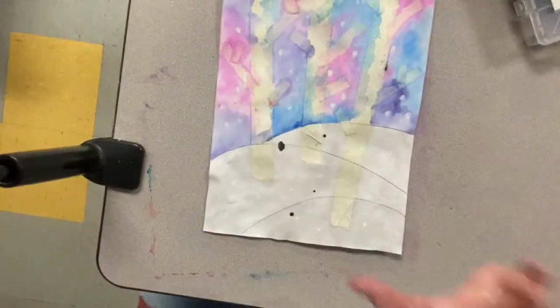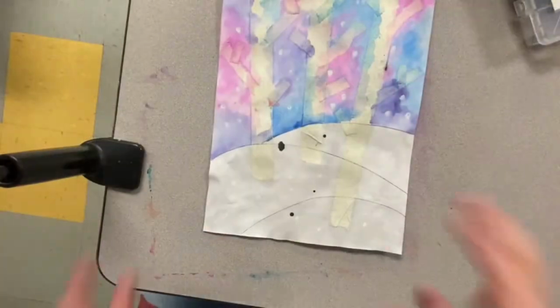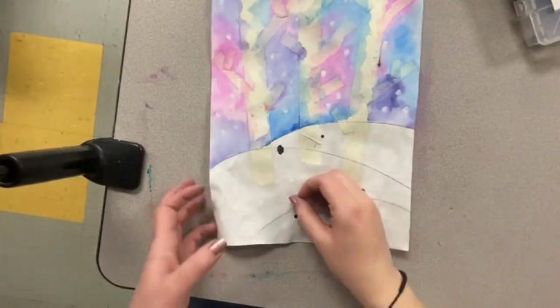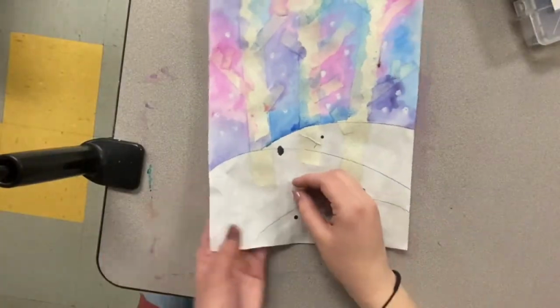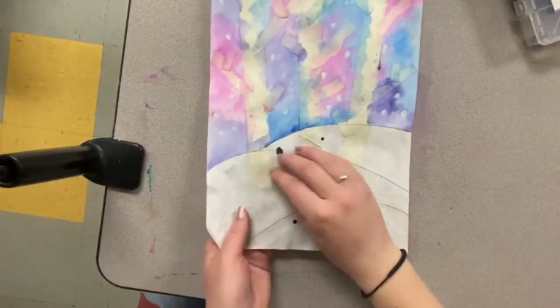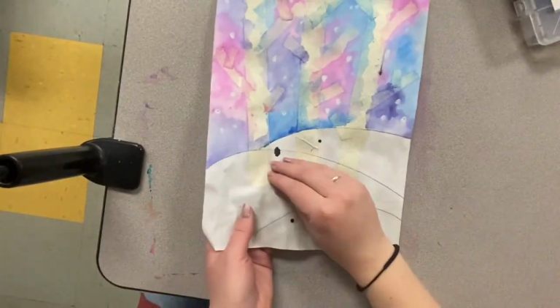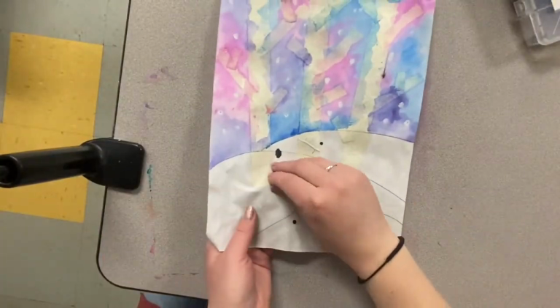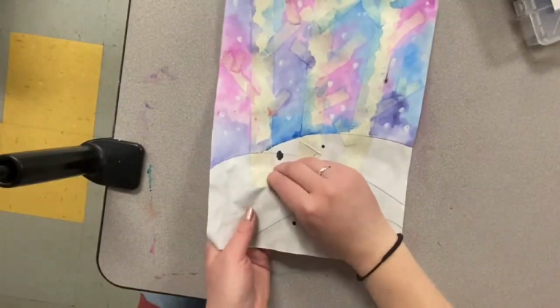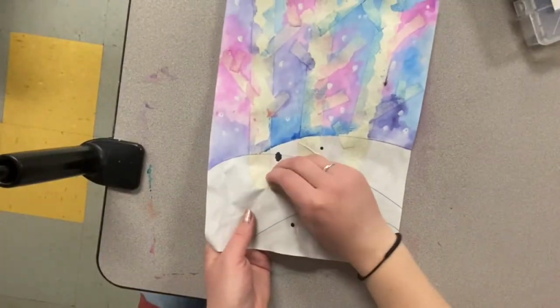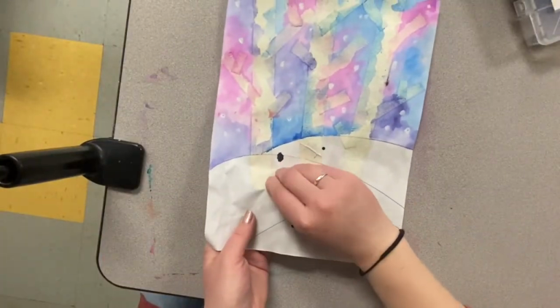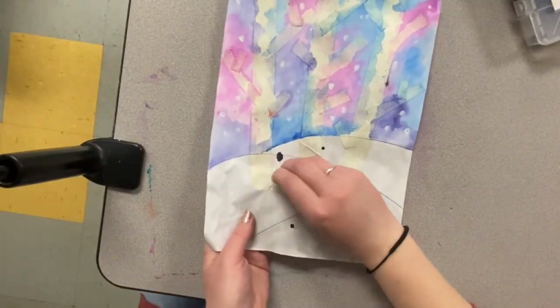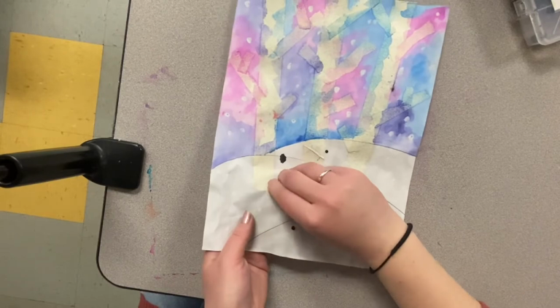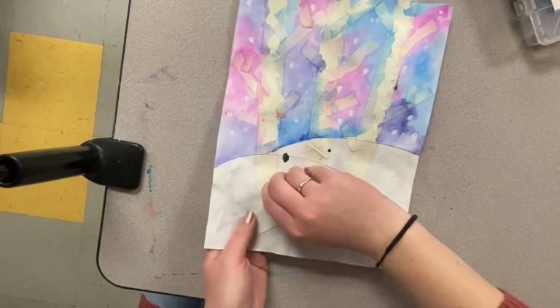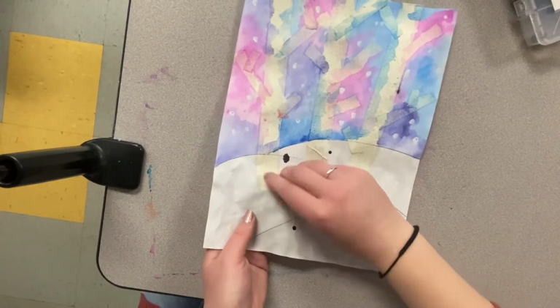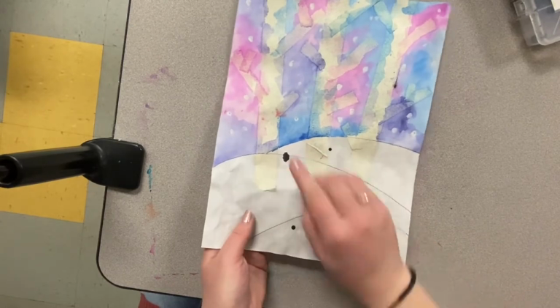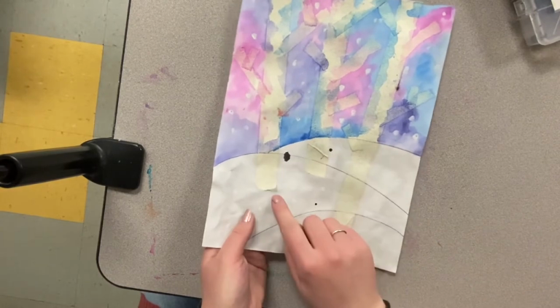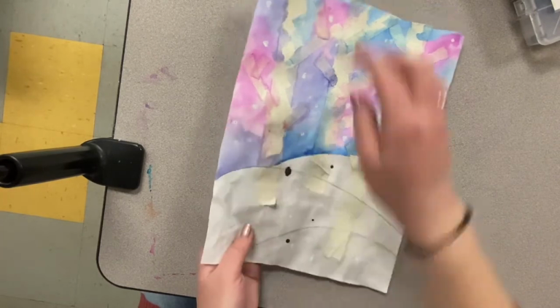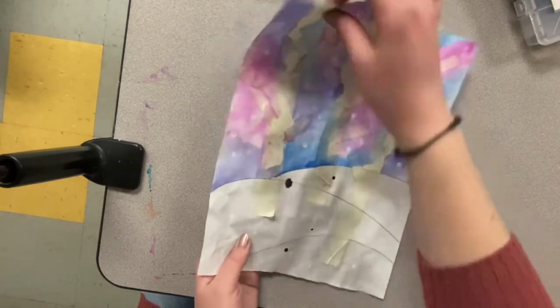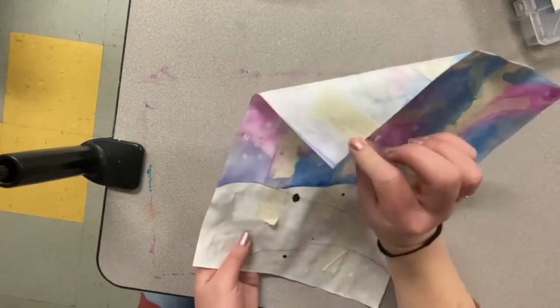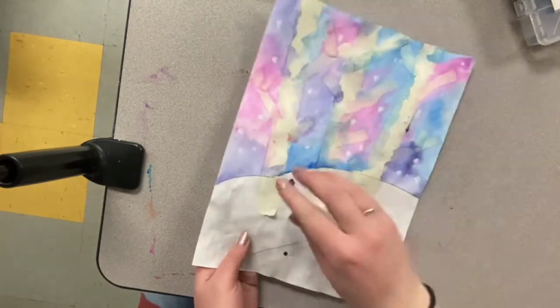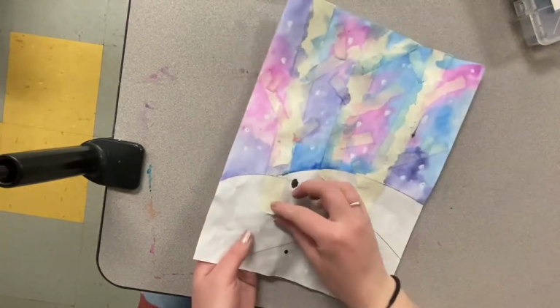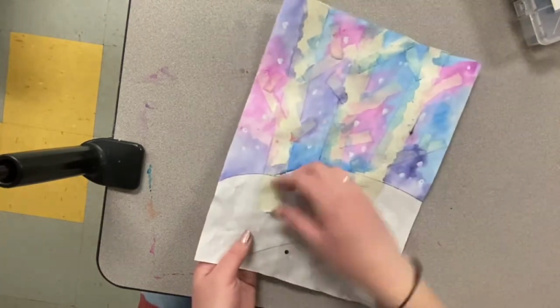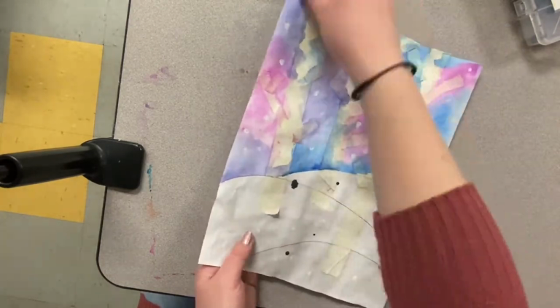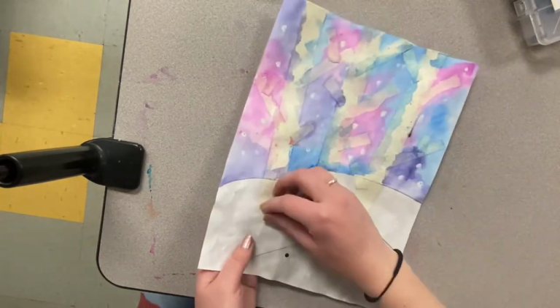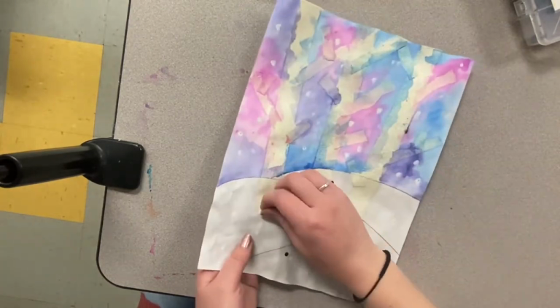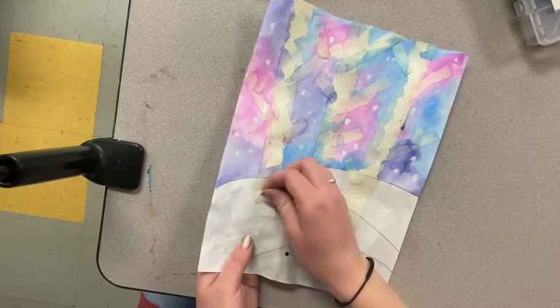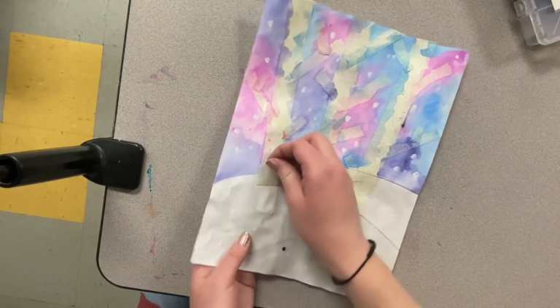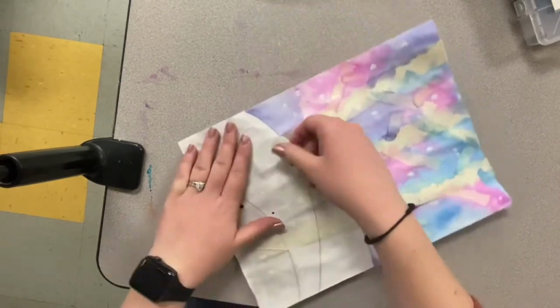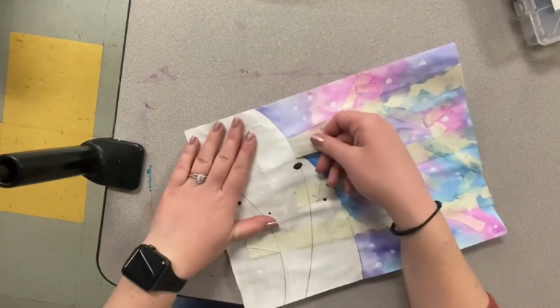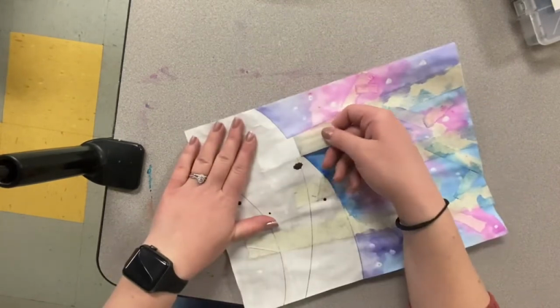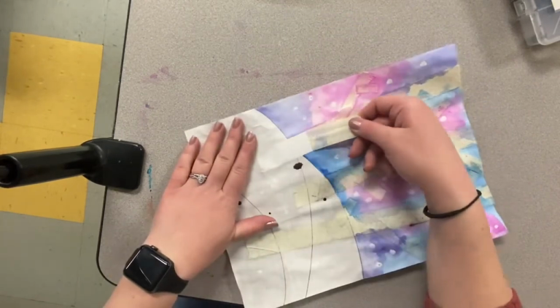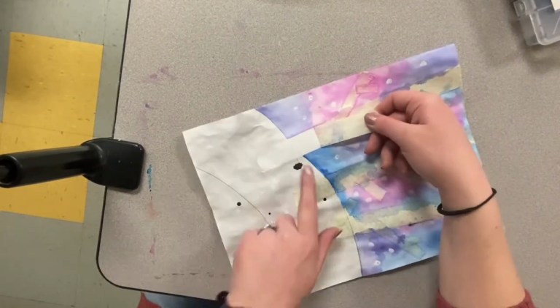We're going to begin by peeling off the tape for our birch trees. I want you to be very gentle at this point and start at the bottom of the page, not at the top where the tape is folded over.